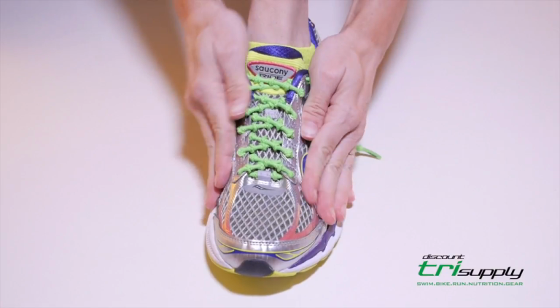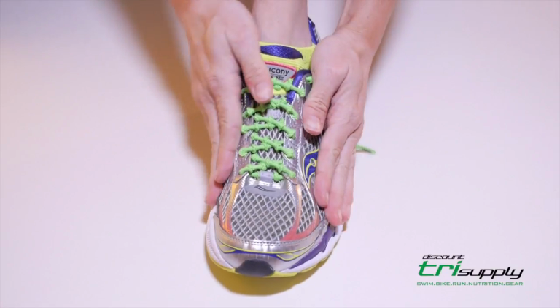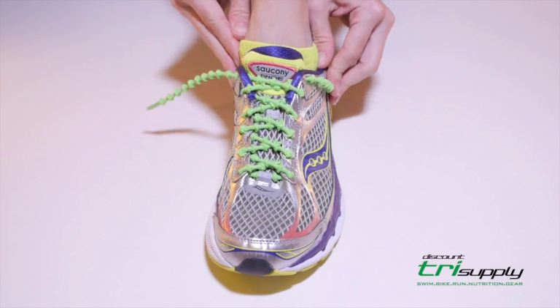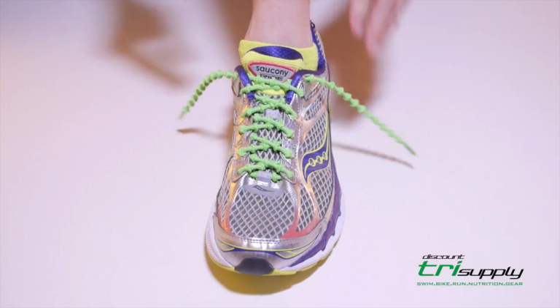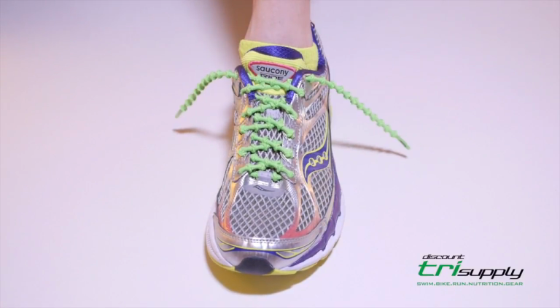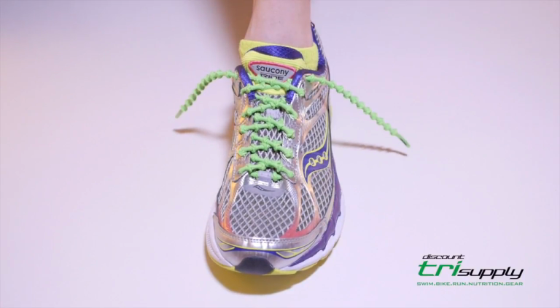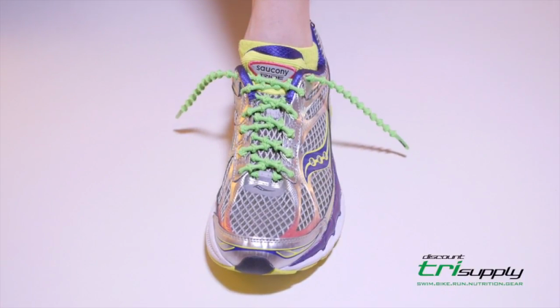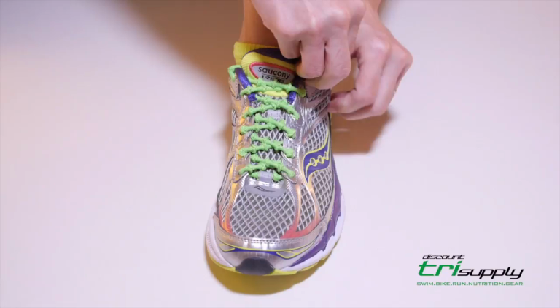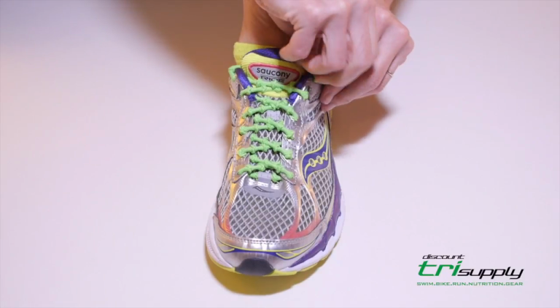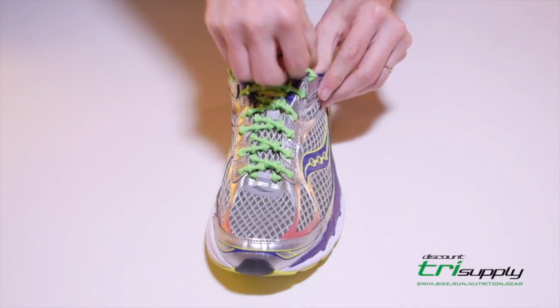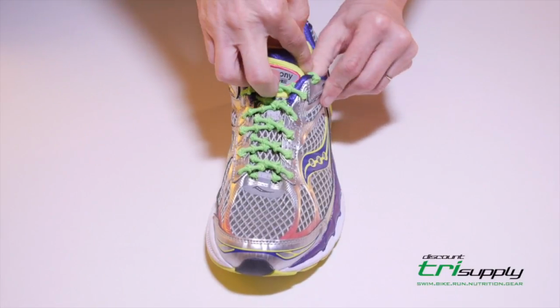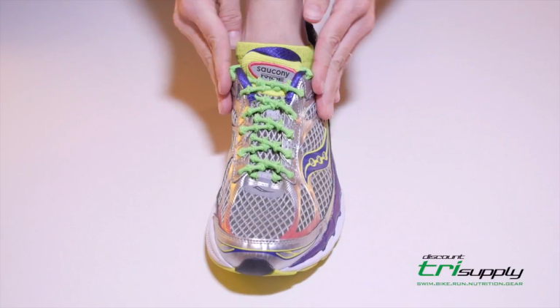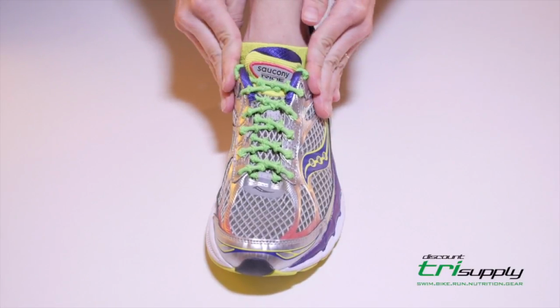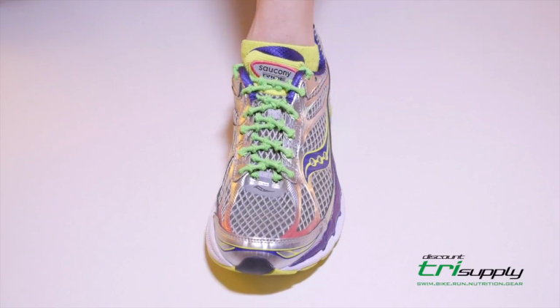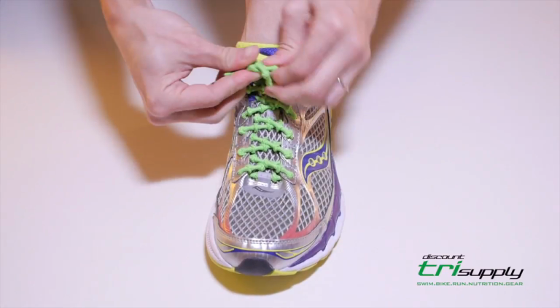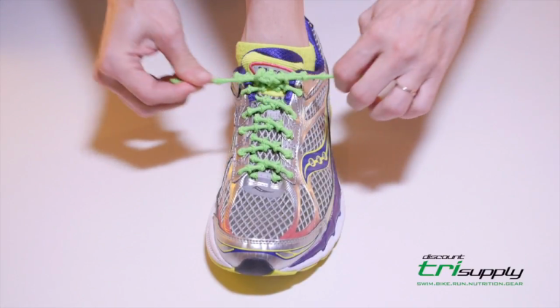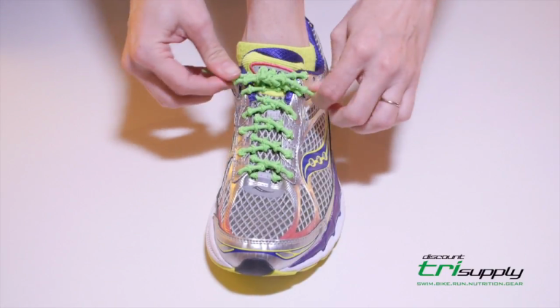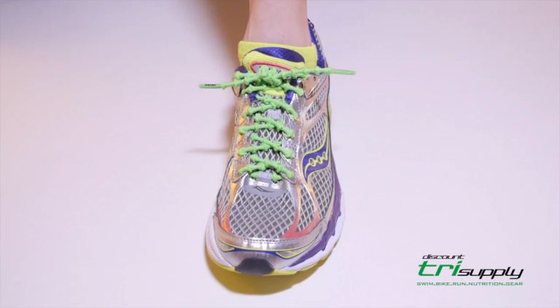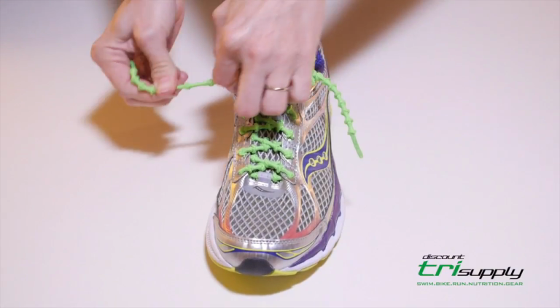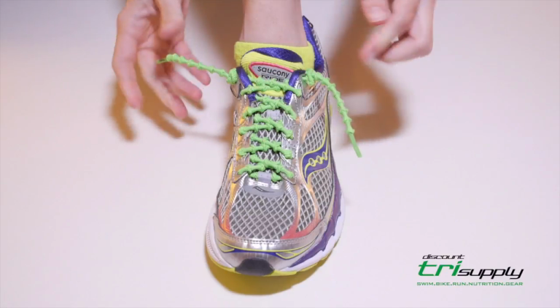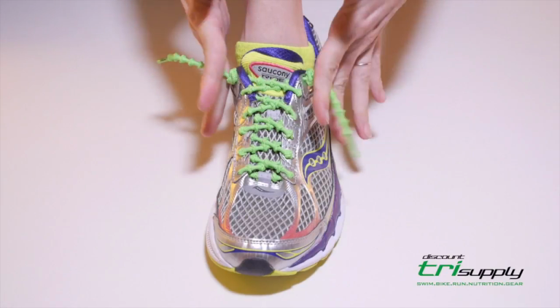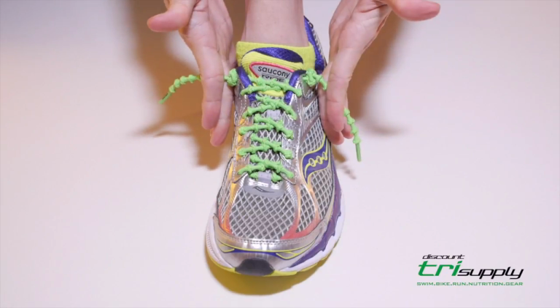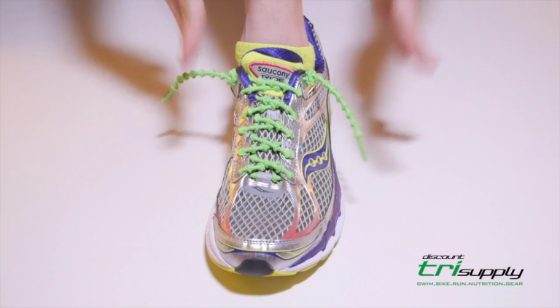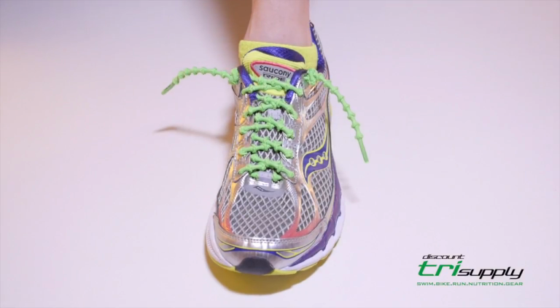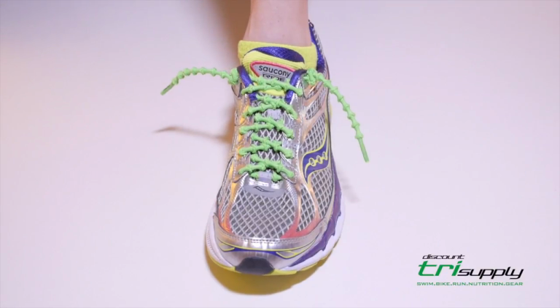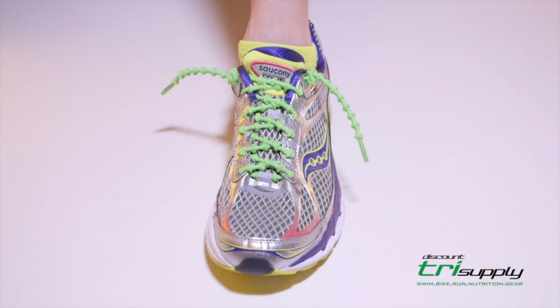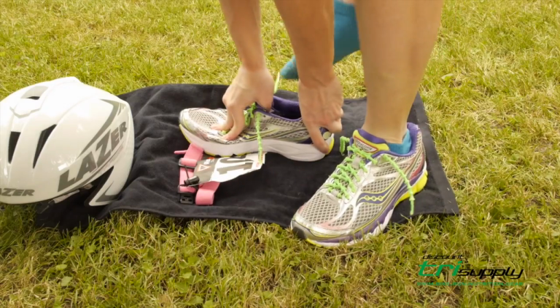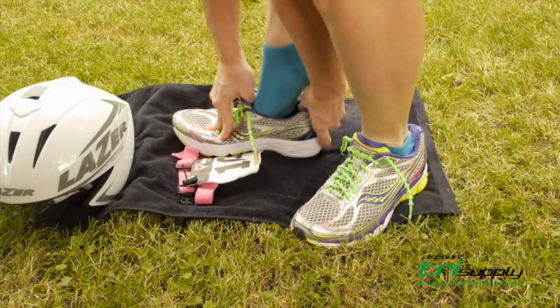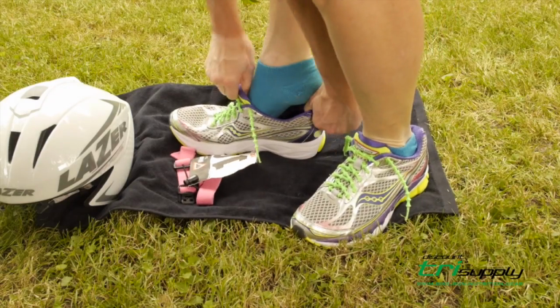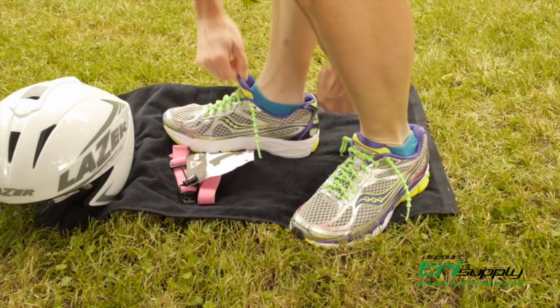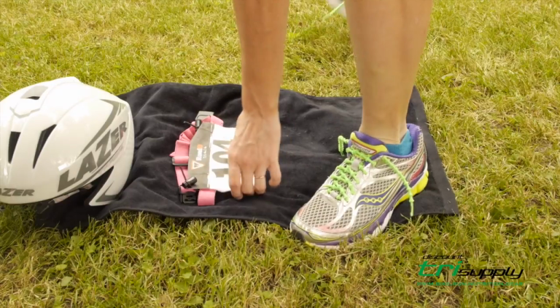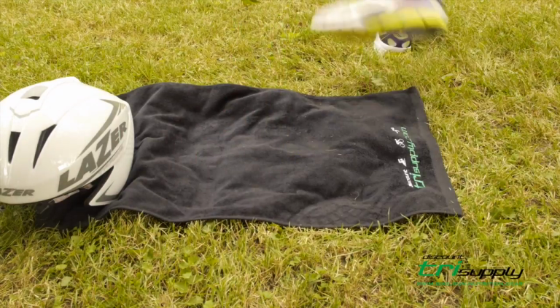Once your shoes are laced, you can leave the lace tips, or tuck them into your shoe, or knot them together, or knot them individually and cut off the excess. Simply slide your feet into your shoes and enjoy your run.